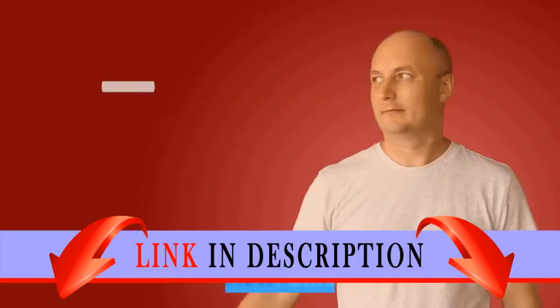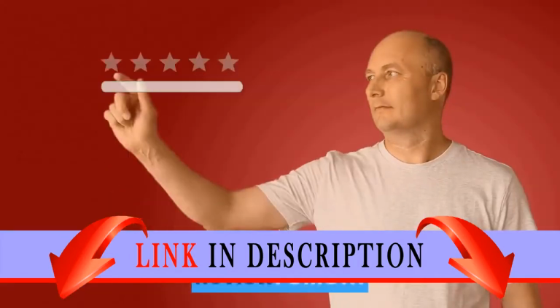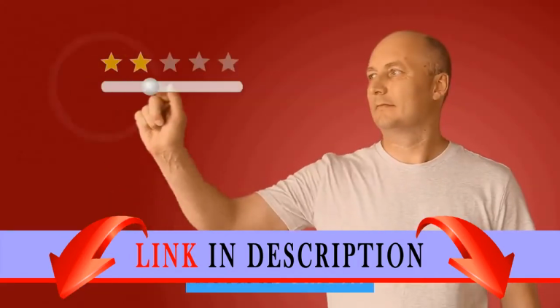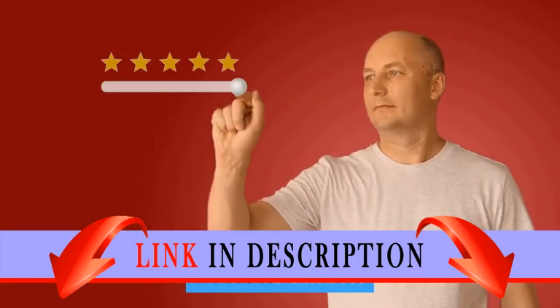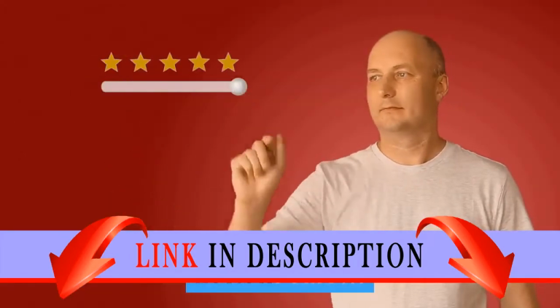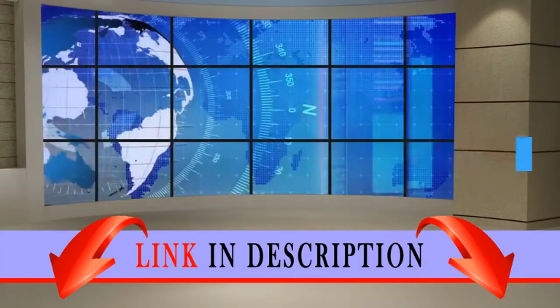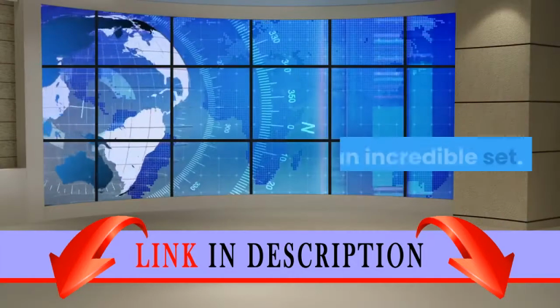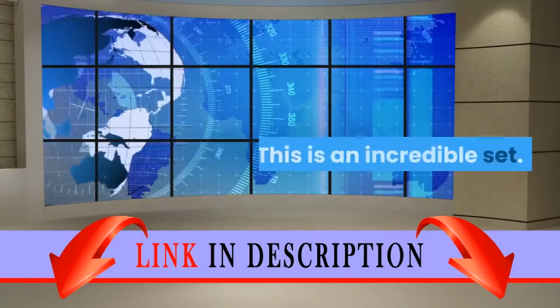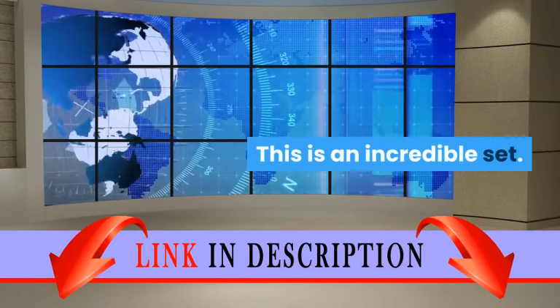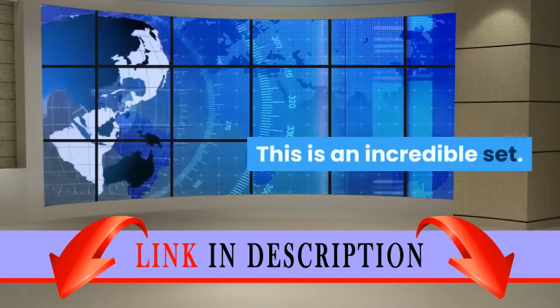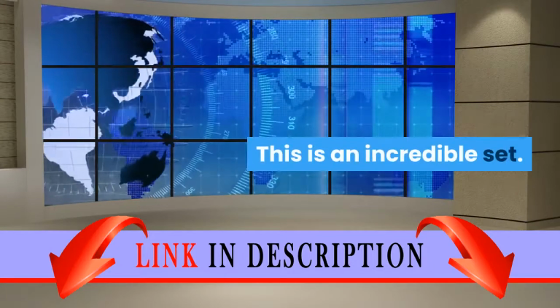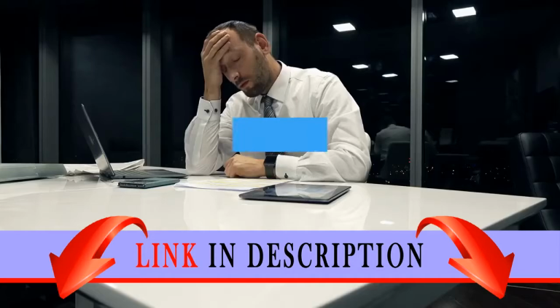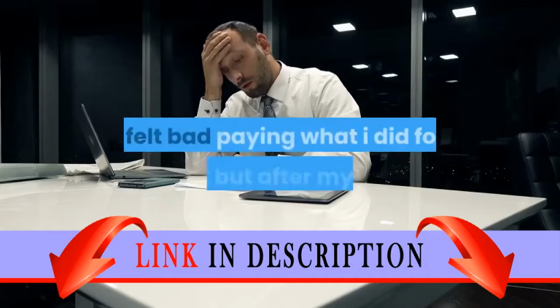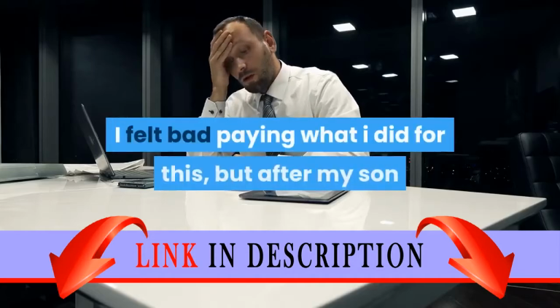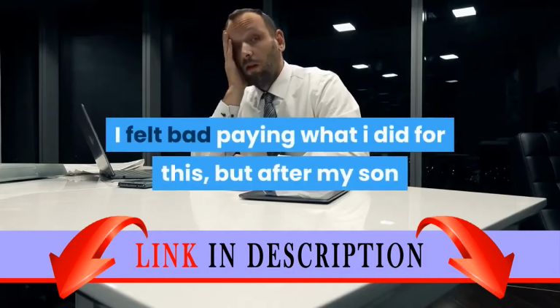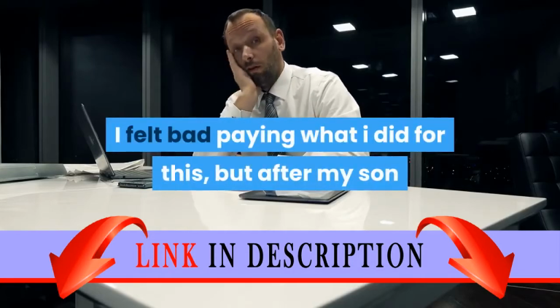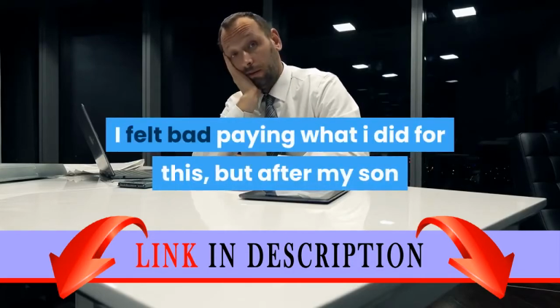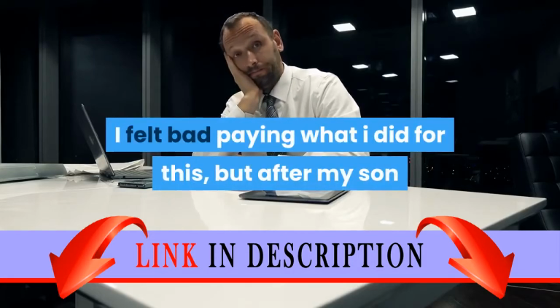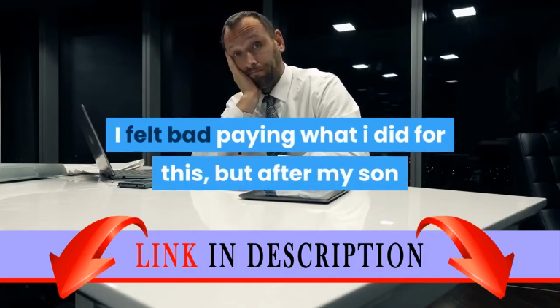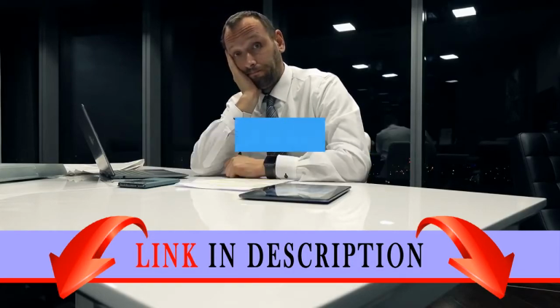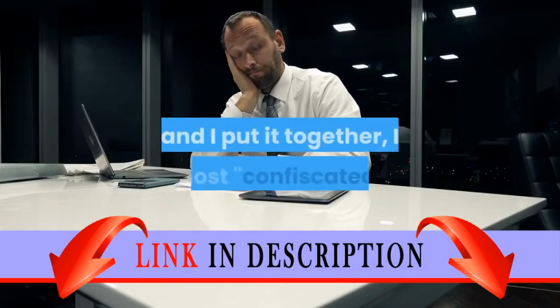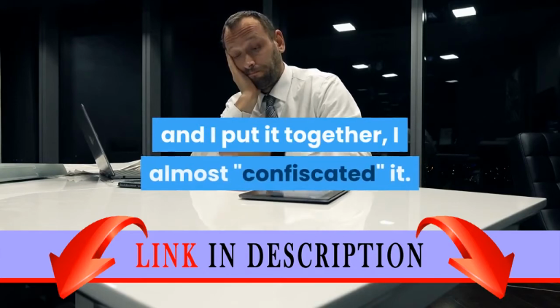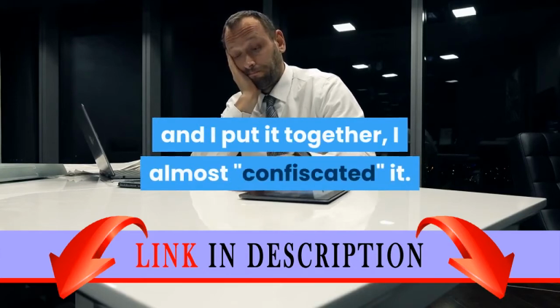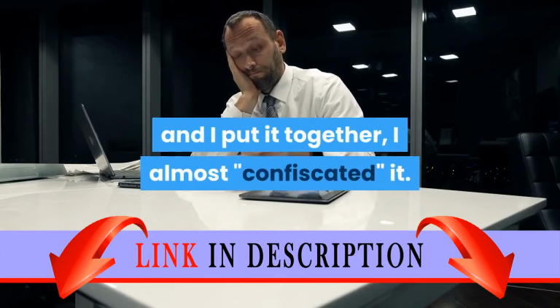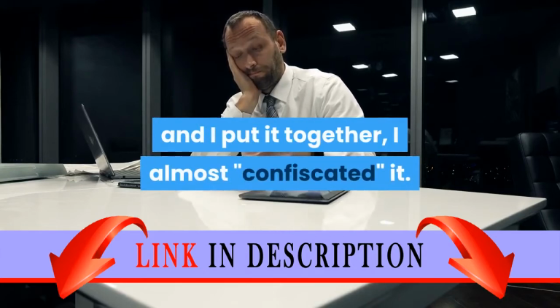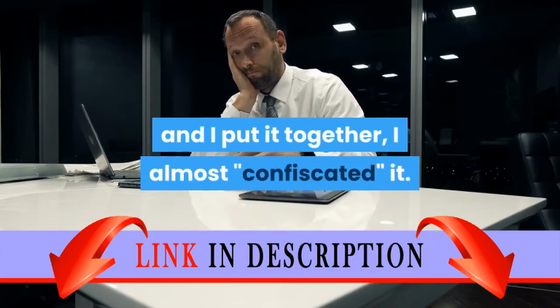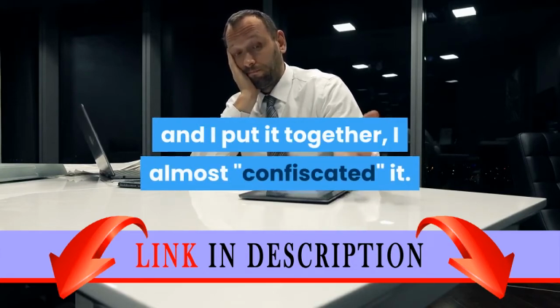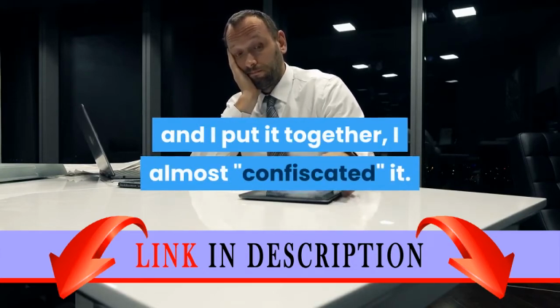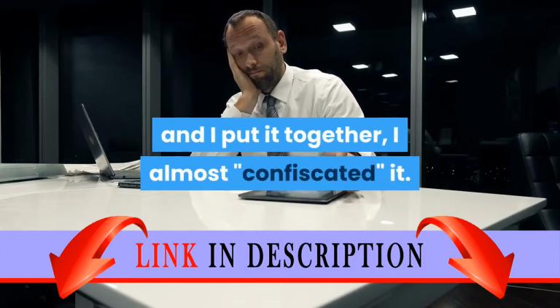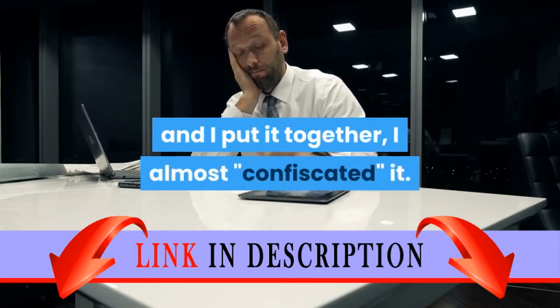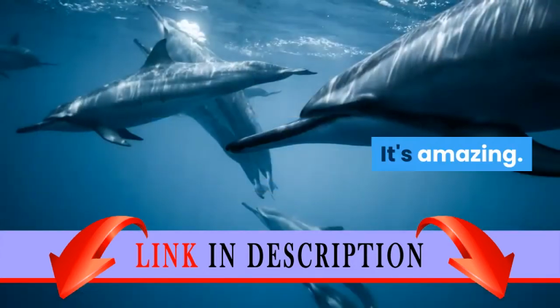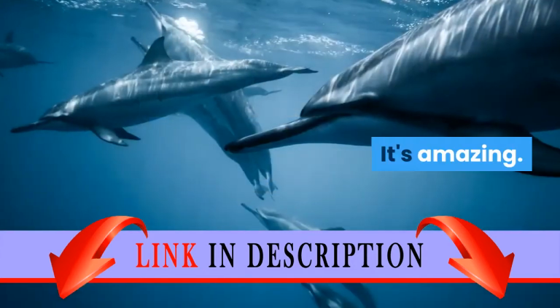Review: OMG. This is an incredible set. I felt bad paying what I did for this, but after my son and I put it together, I almost confiscated it. It's amazing.